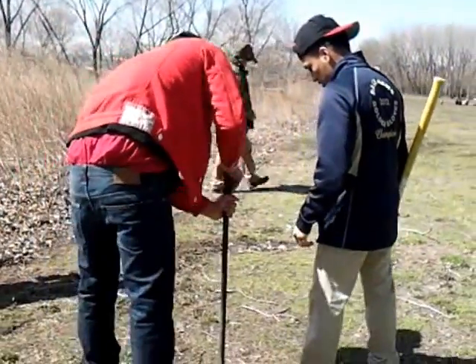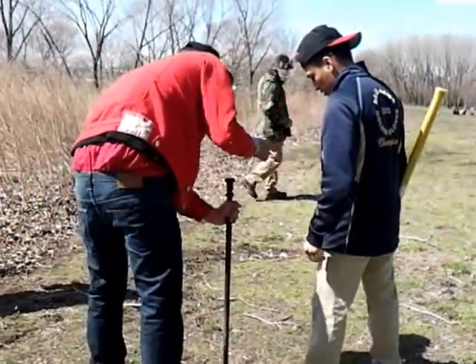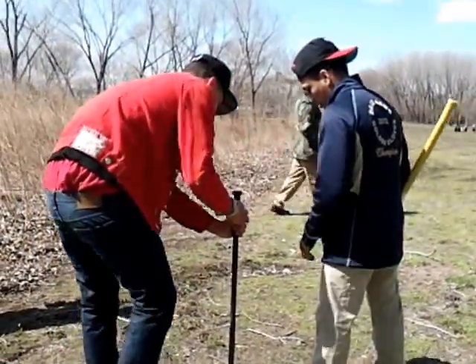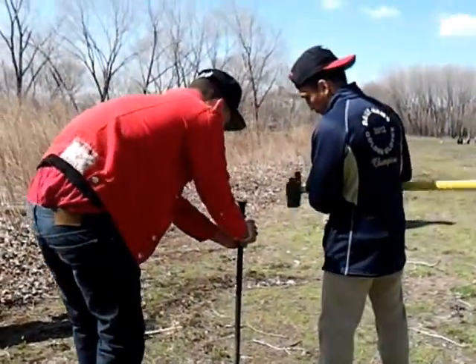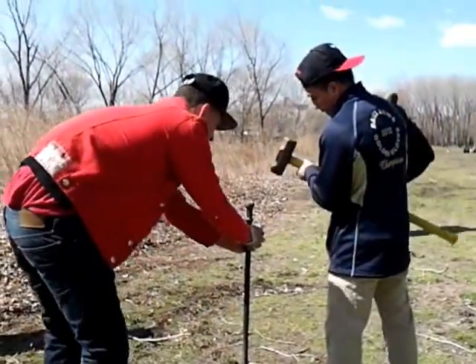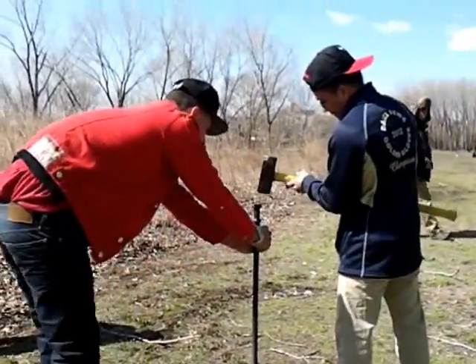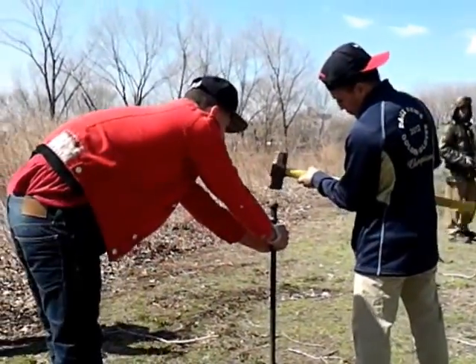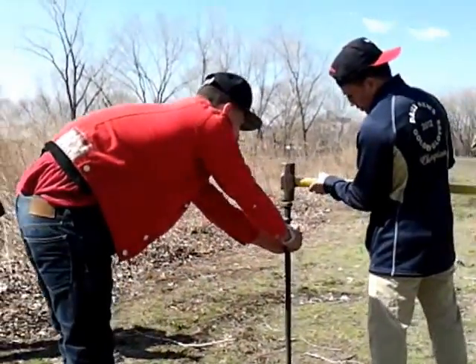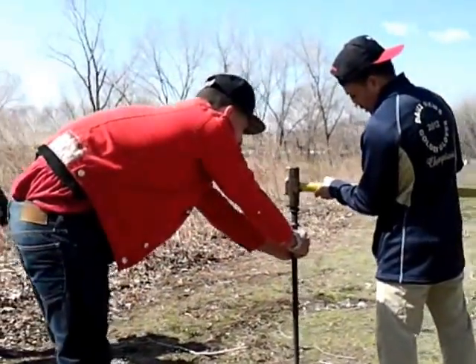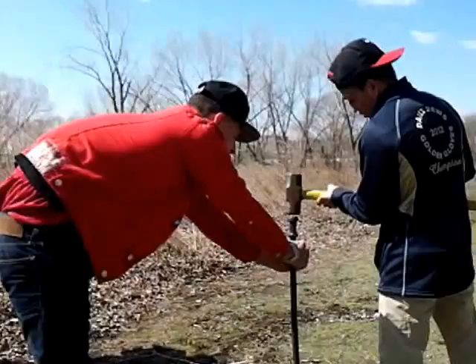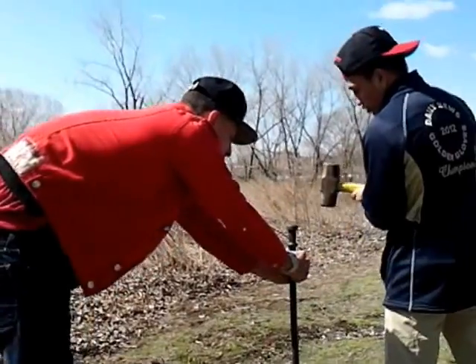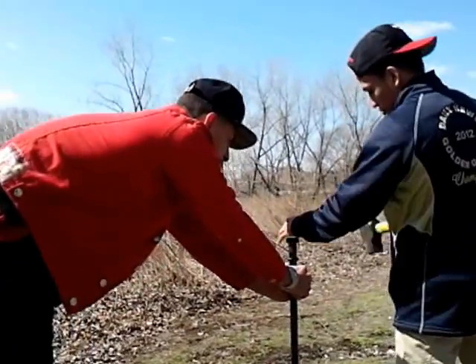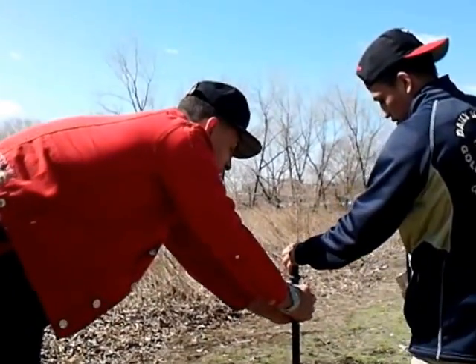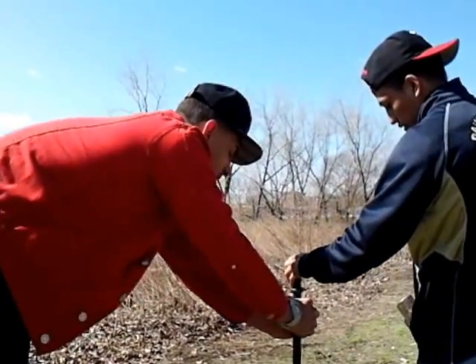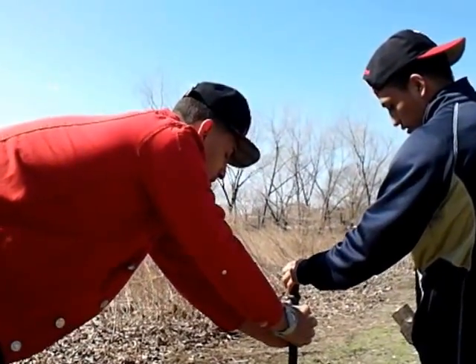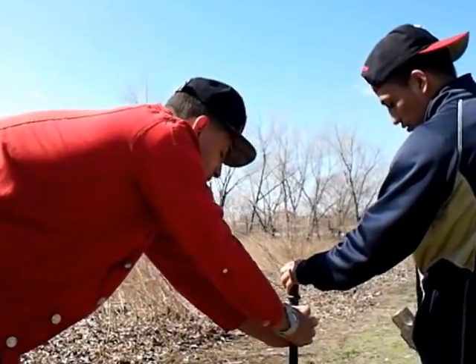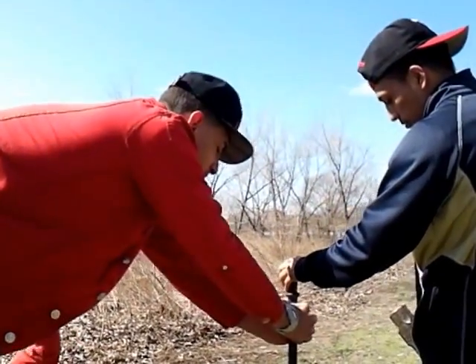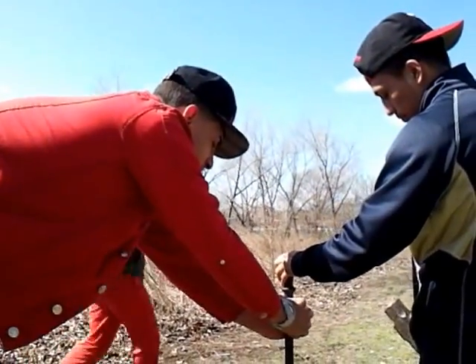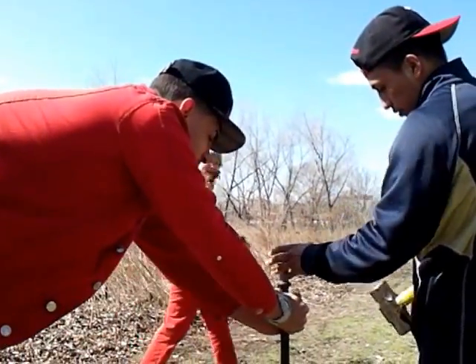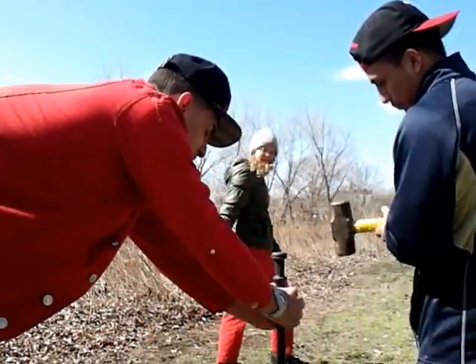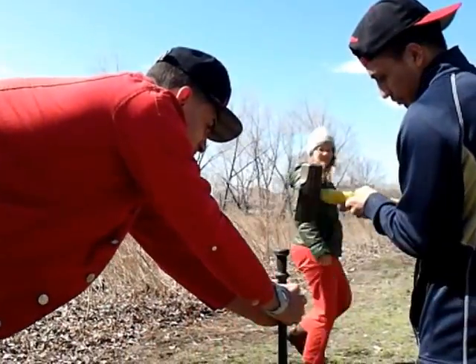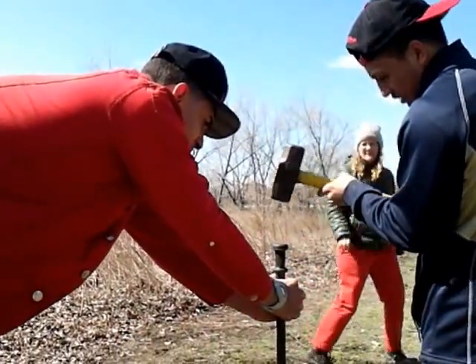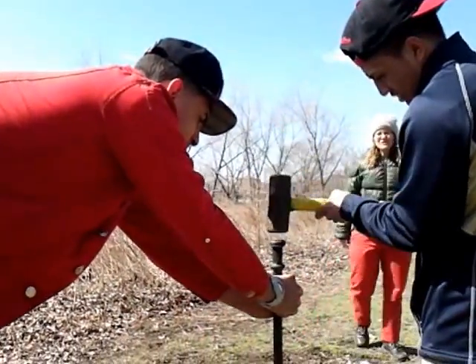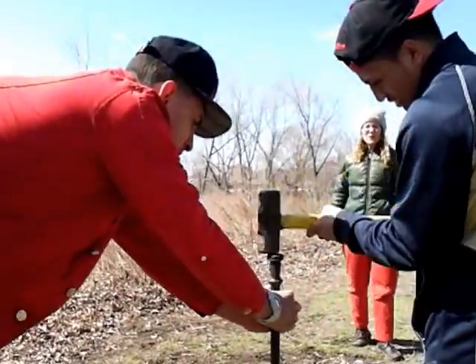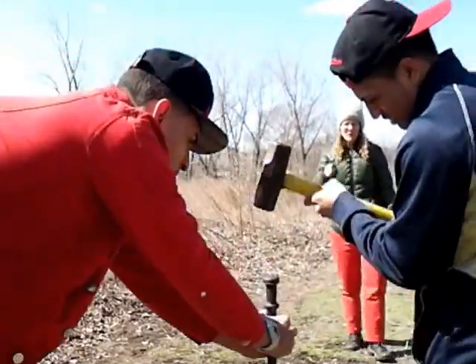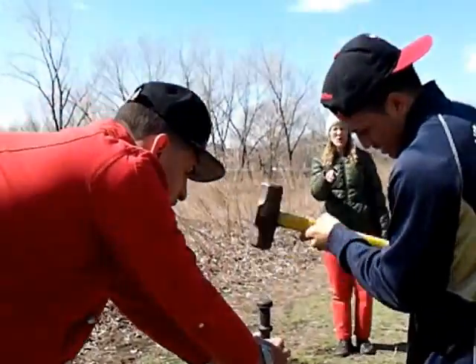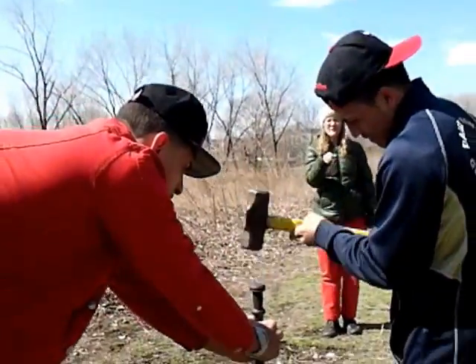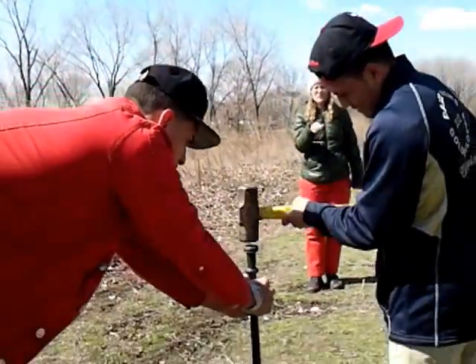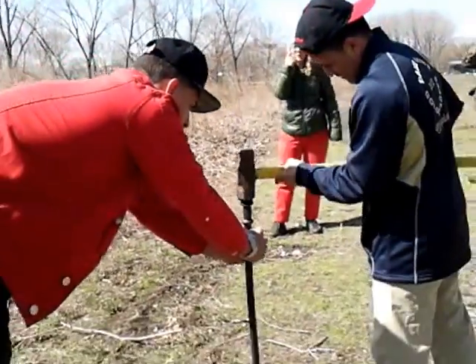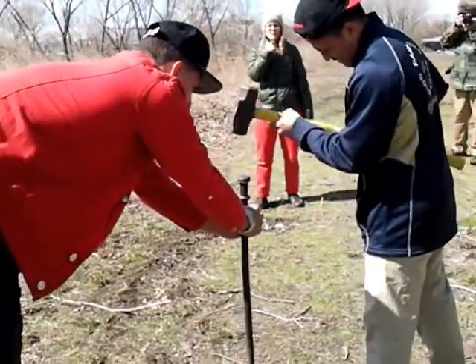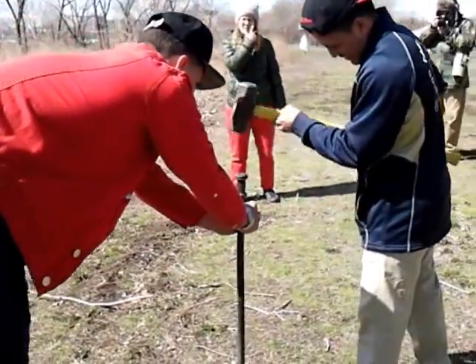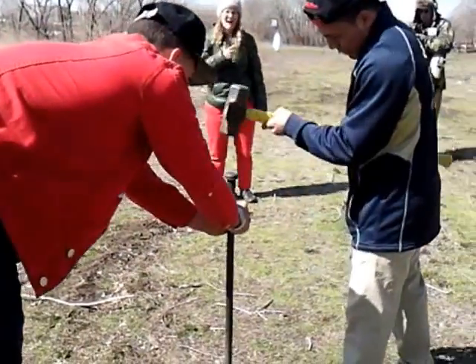Okay, that works. Bring it towards you just a tiny little bit this way. Yeah, that looks good. The straighter we drill this hole, the straighter the pole will be going in the ground.